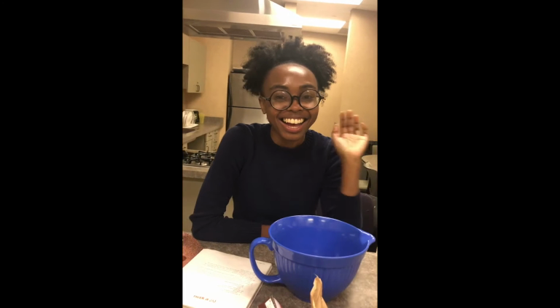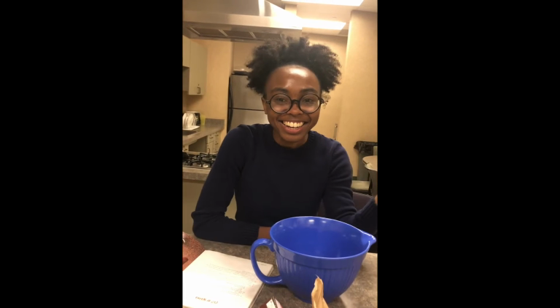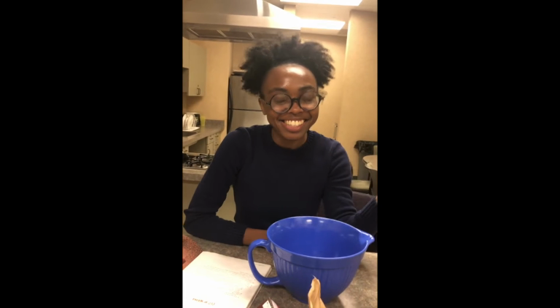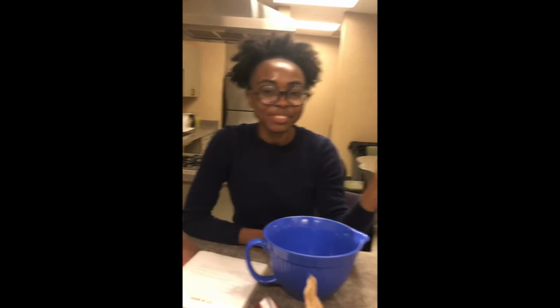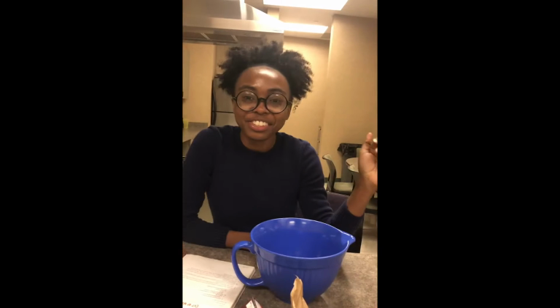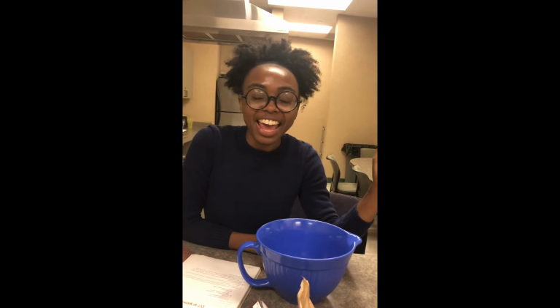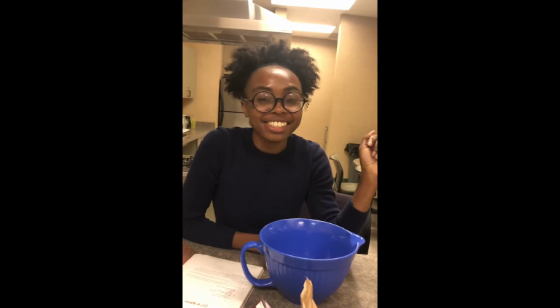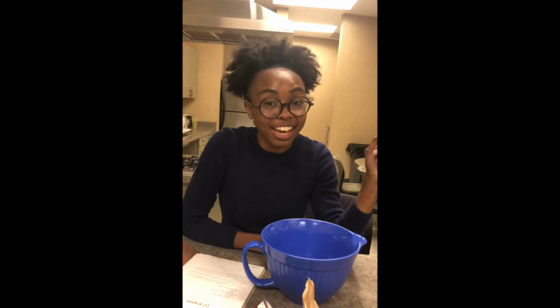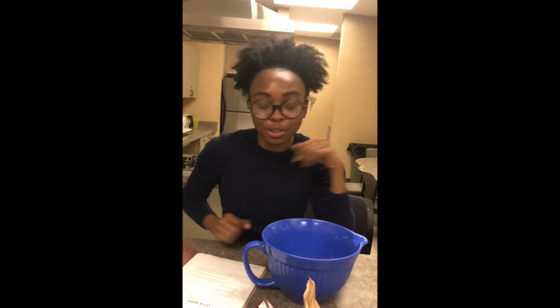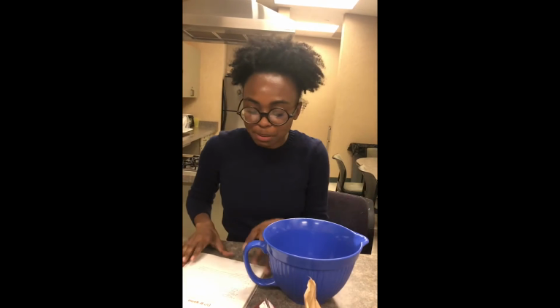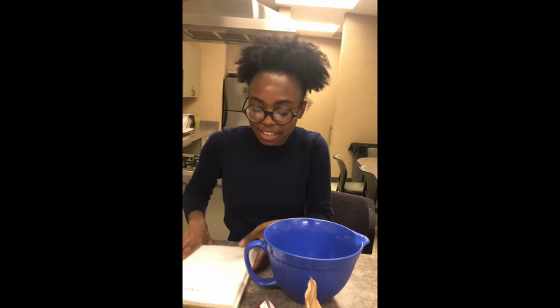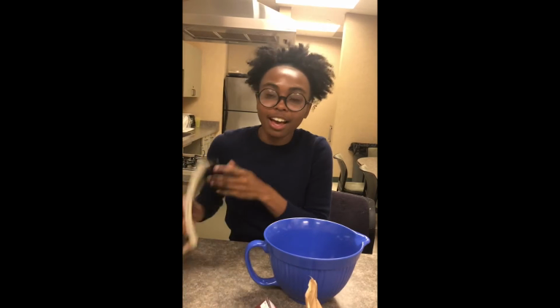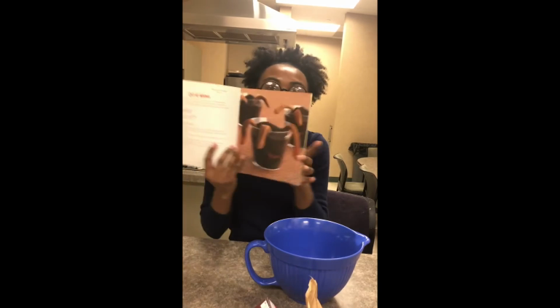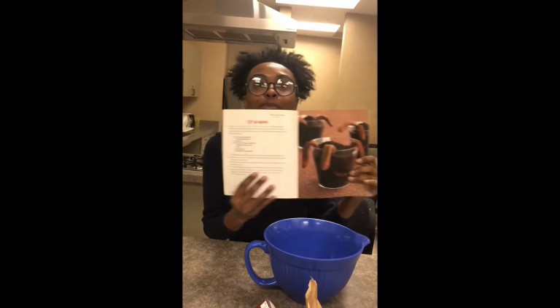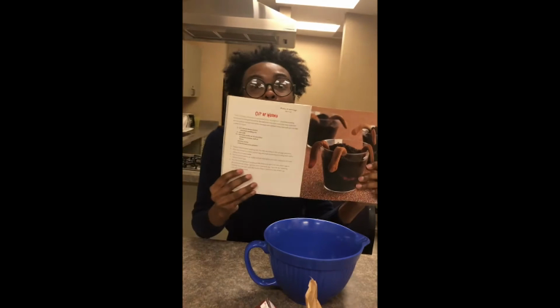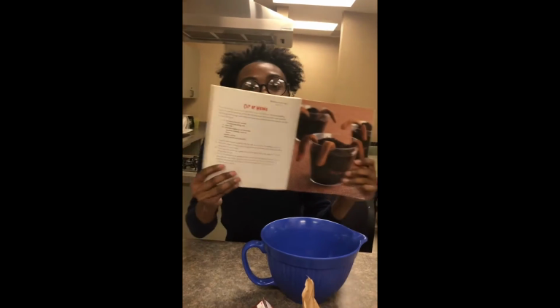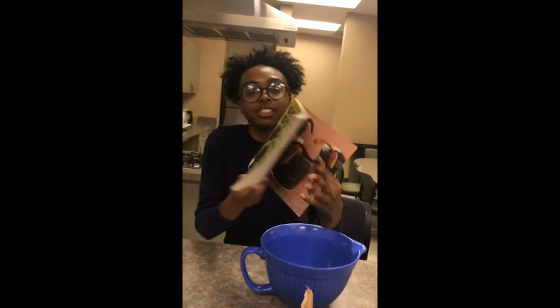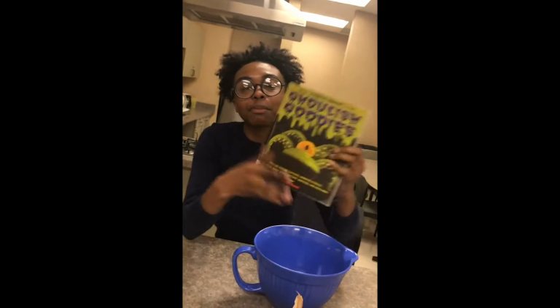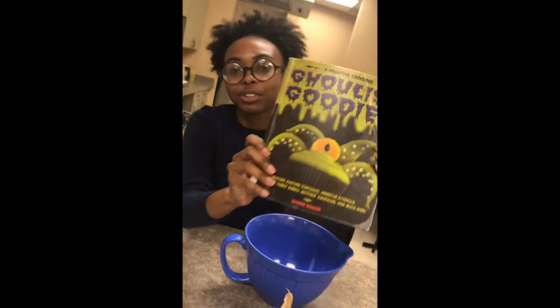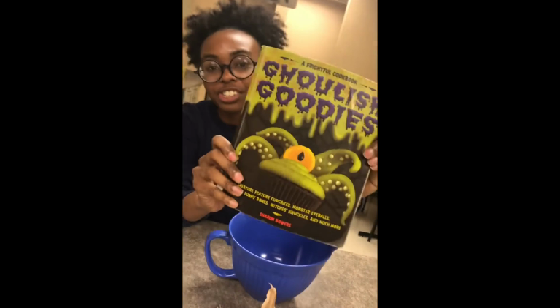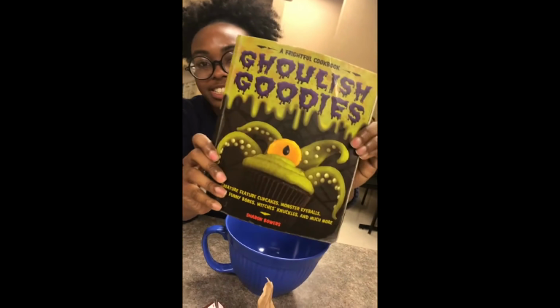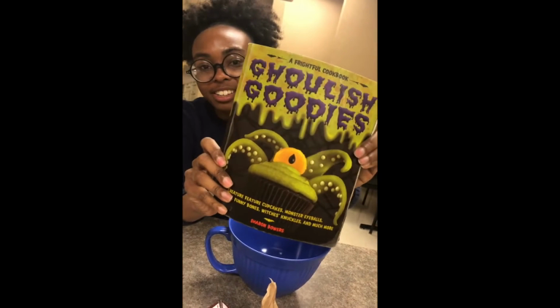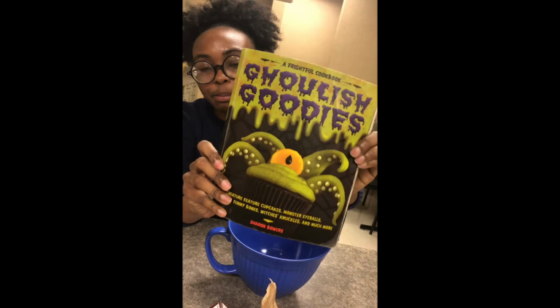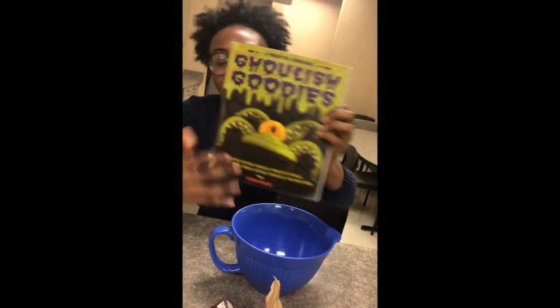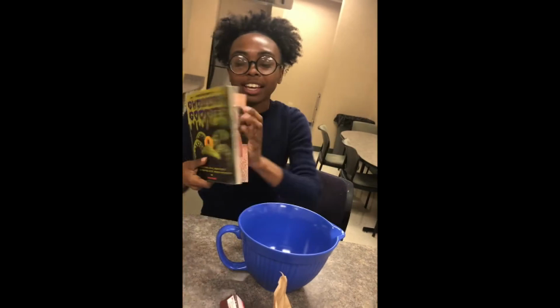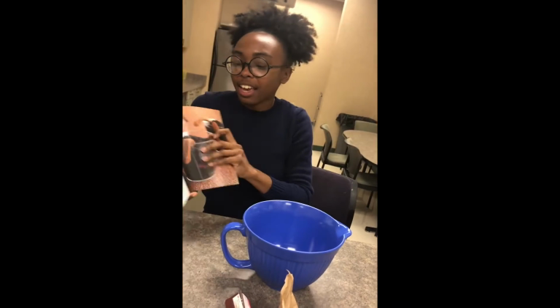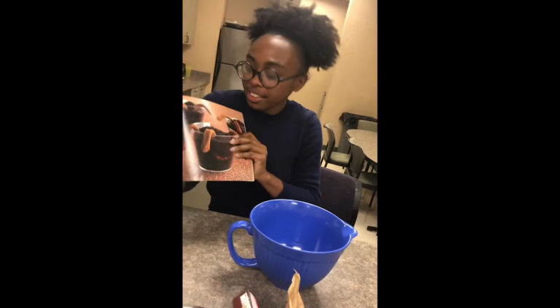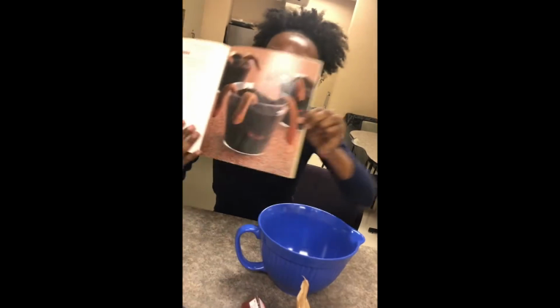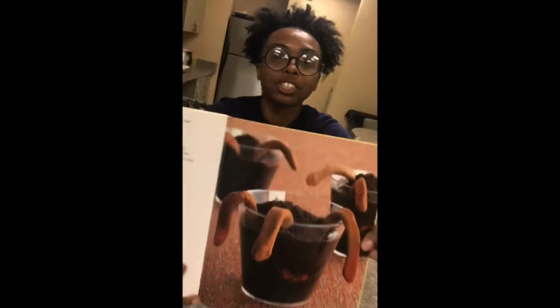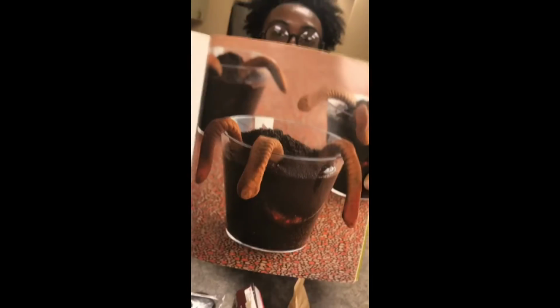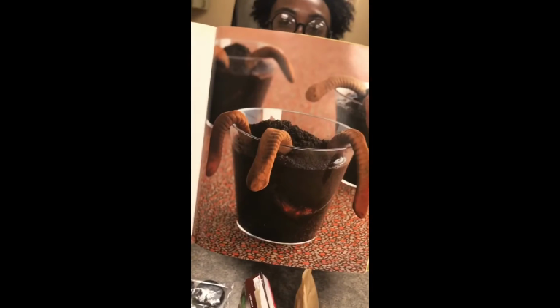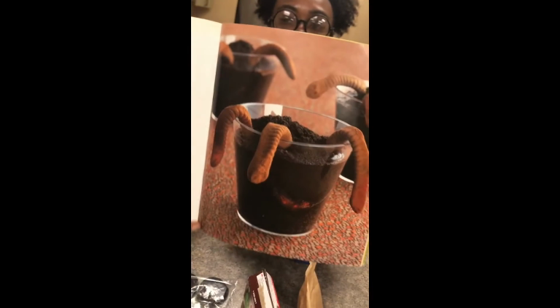Hi guys, it's Cooking with Crystal and today we're going to be making Cup of Worms. This is from our Ghoulish Goodies cookbook and here's a little picture of it before we get started.